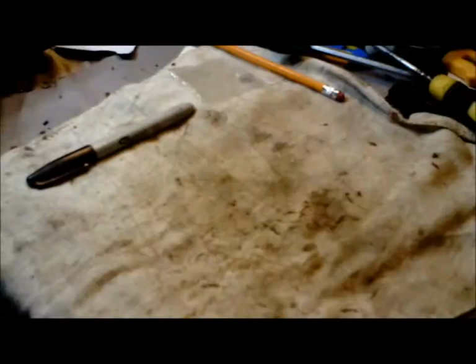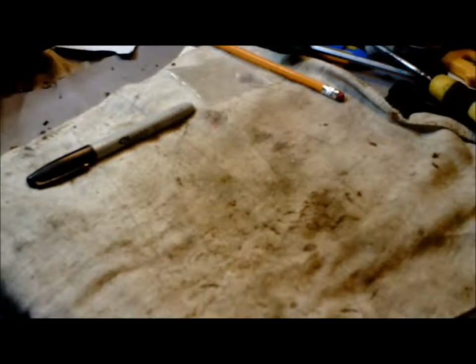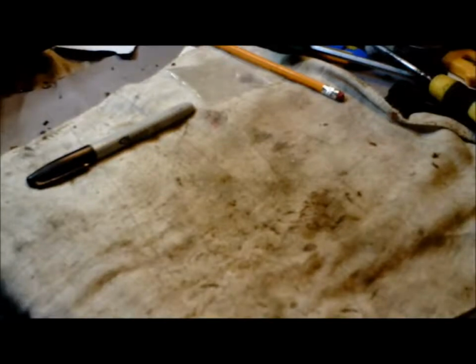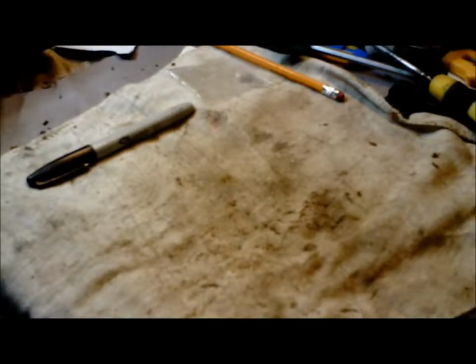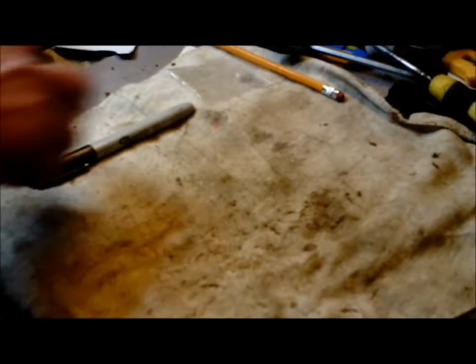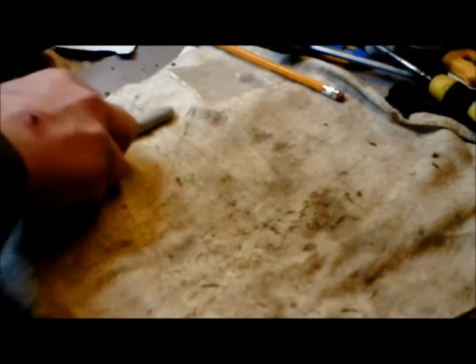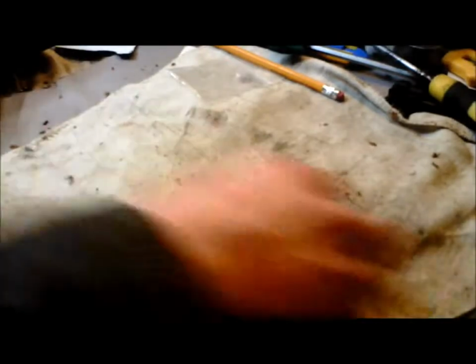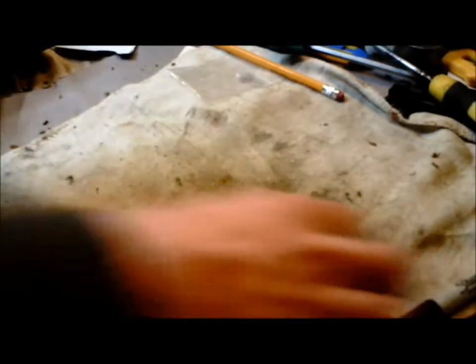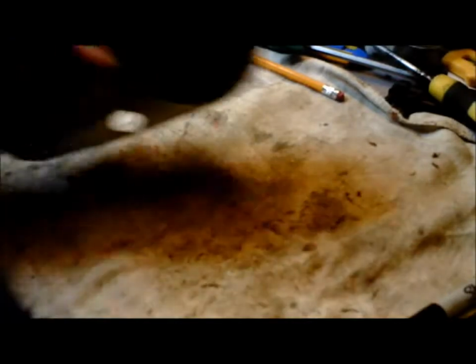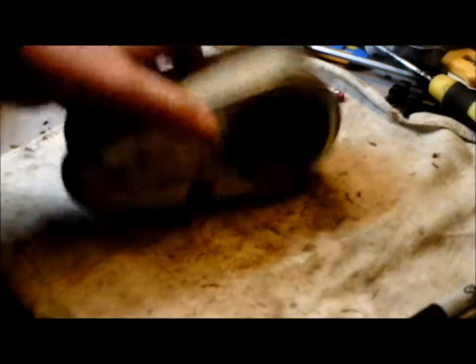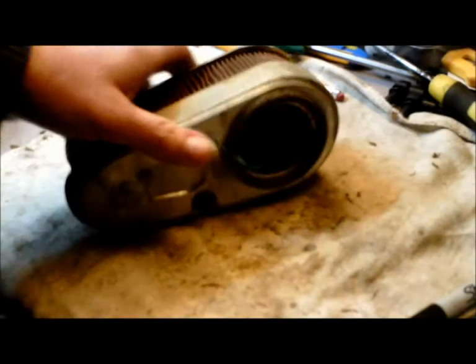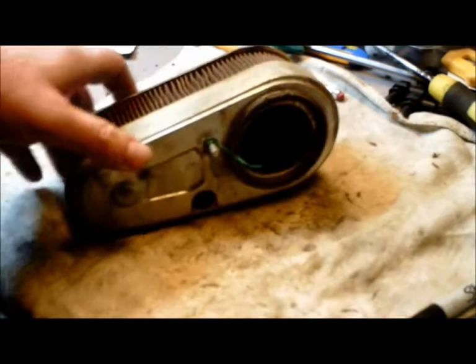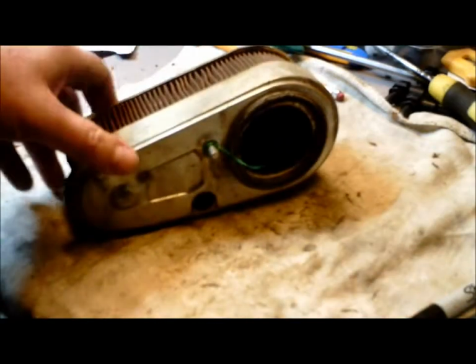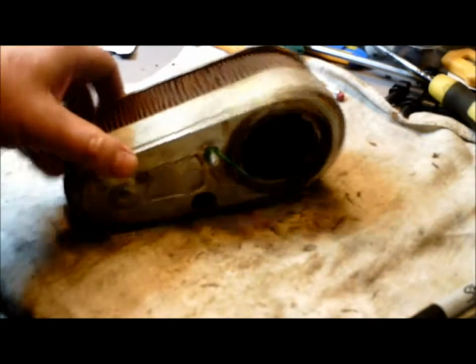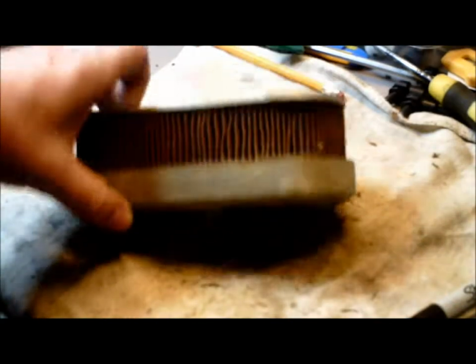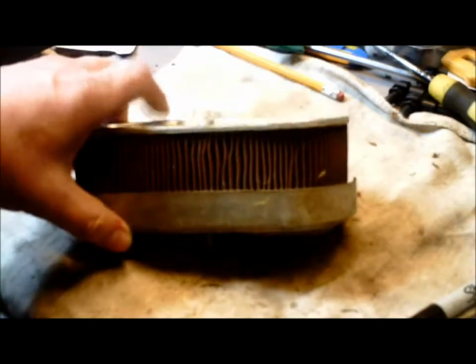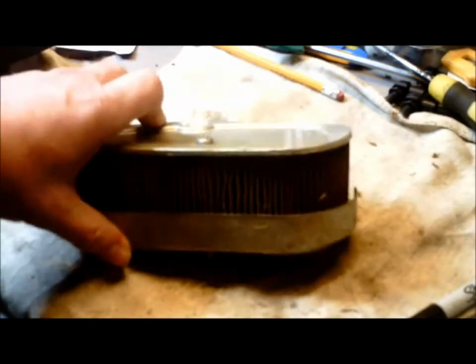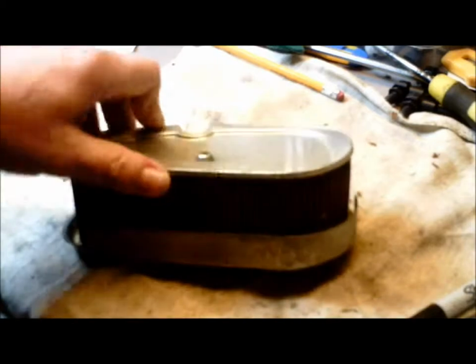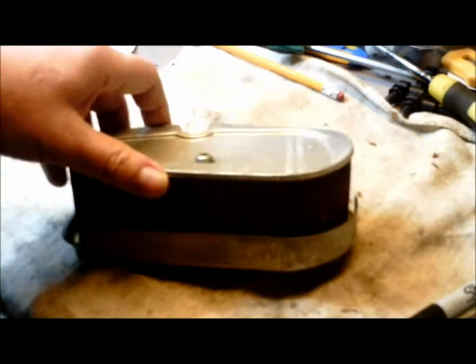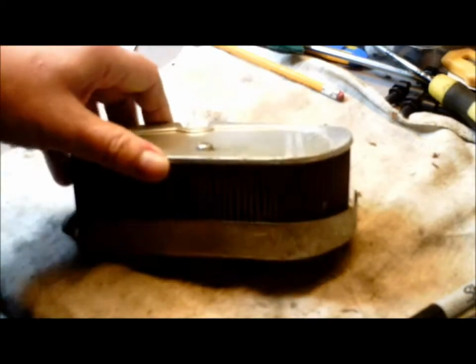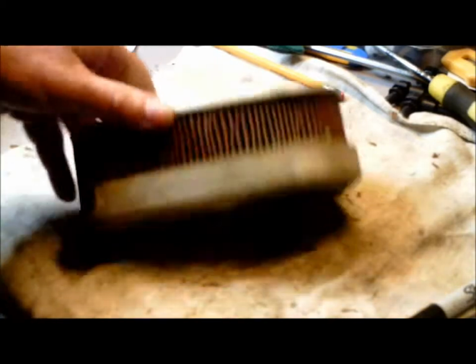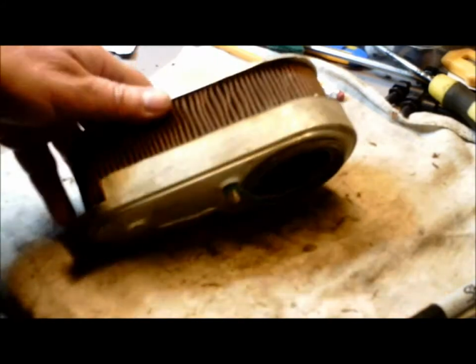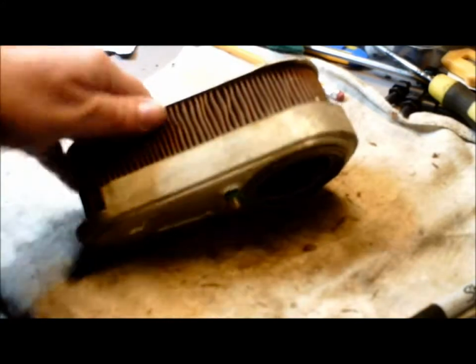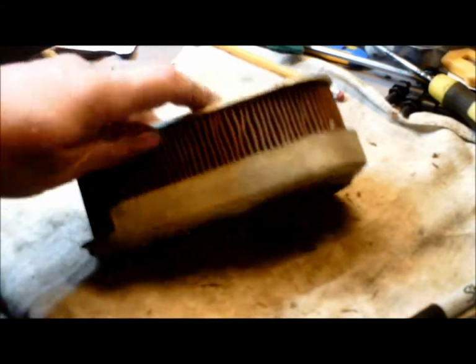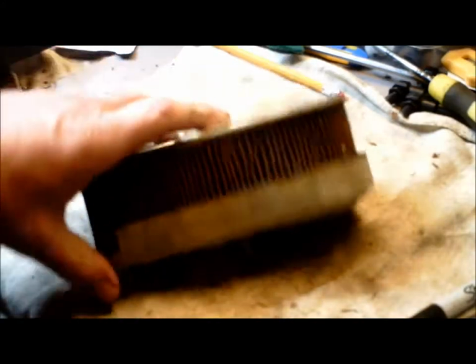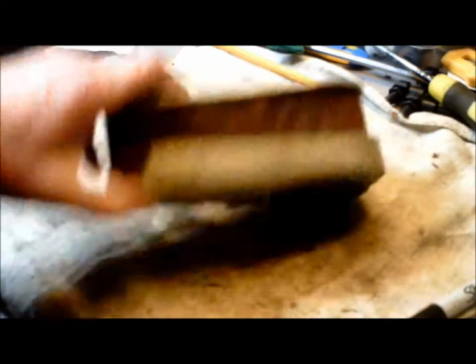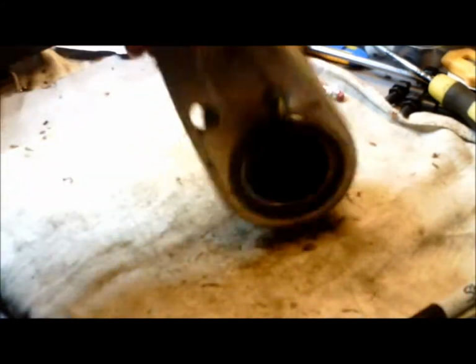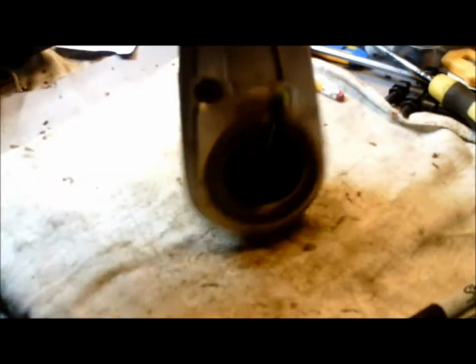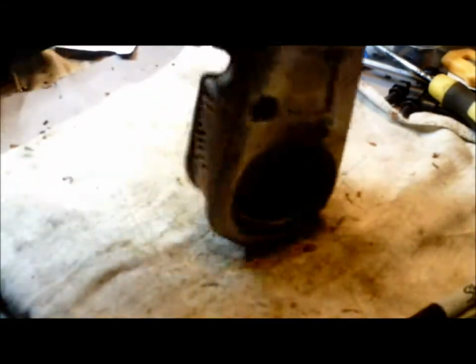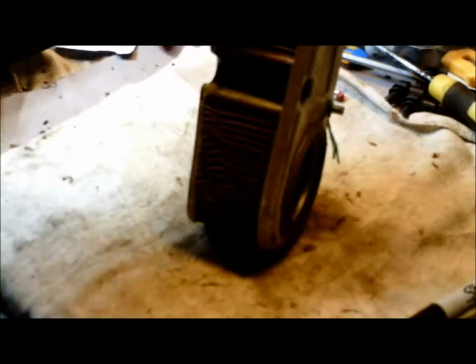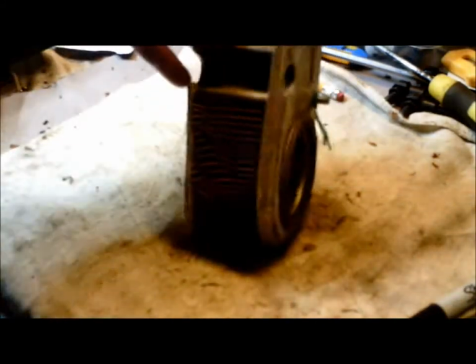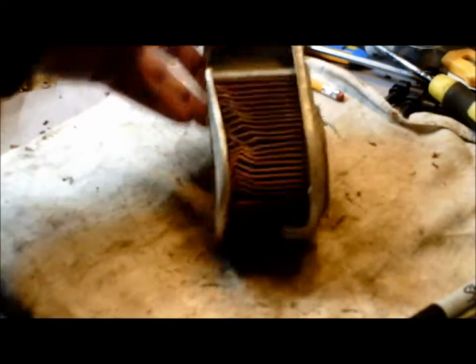There we go — secret seller, moped layer. Not a moped. This is the air filter for a S65 Honda.